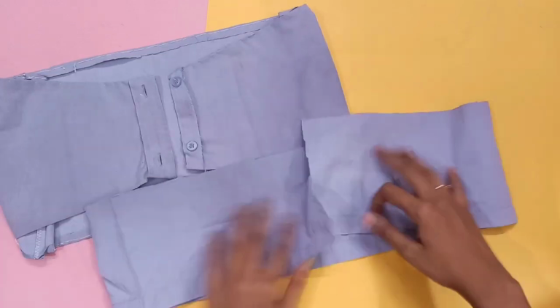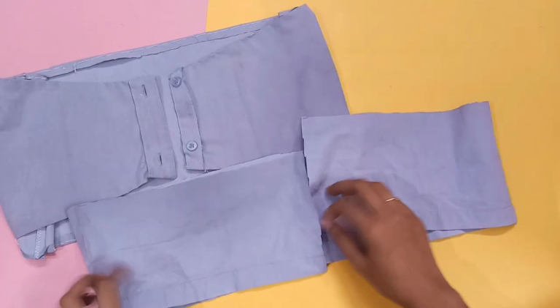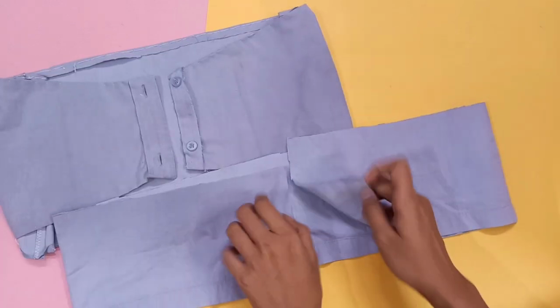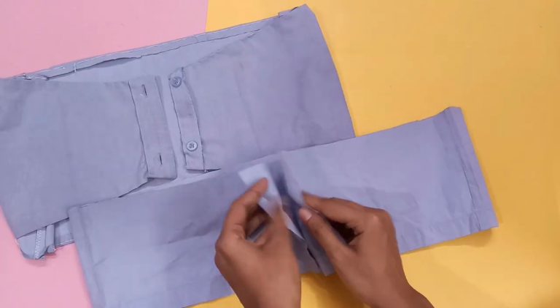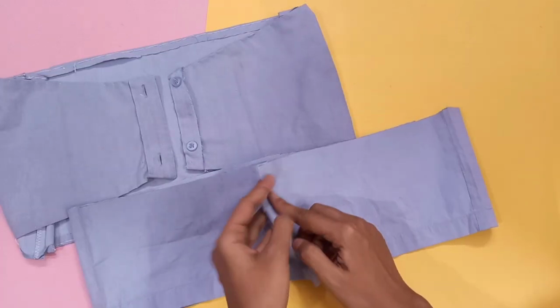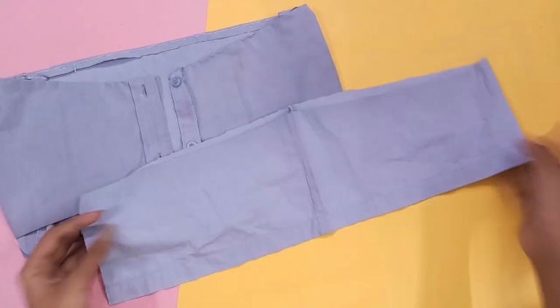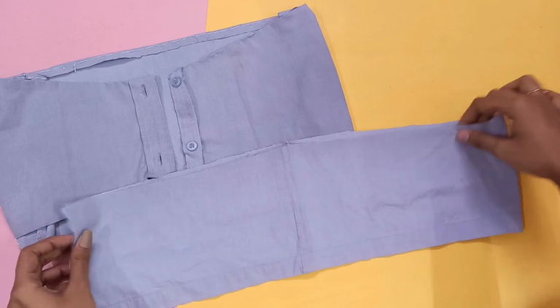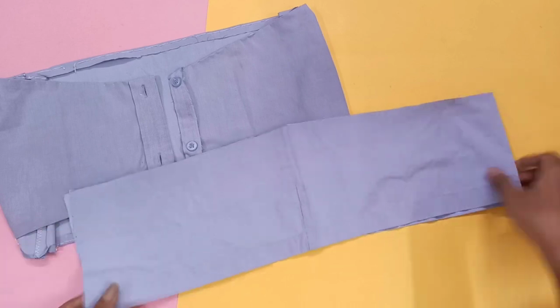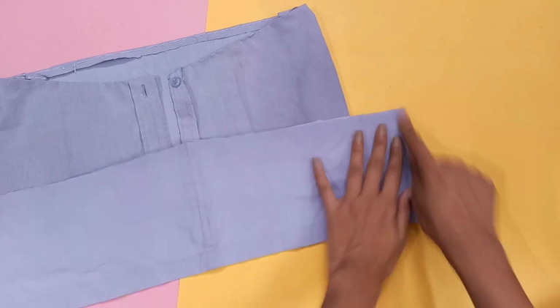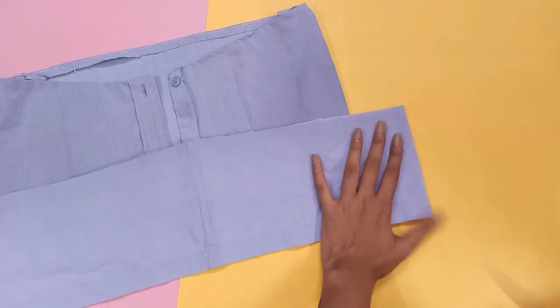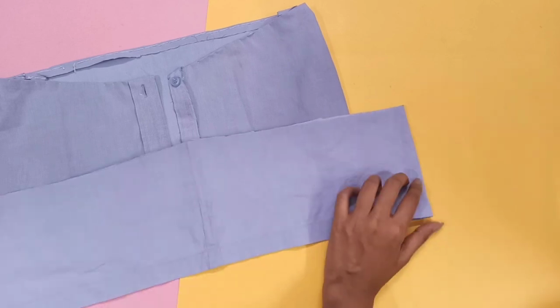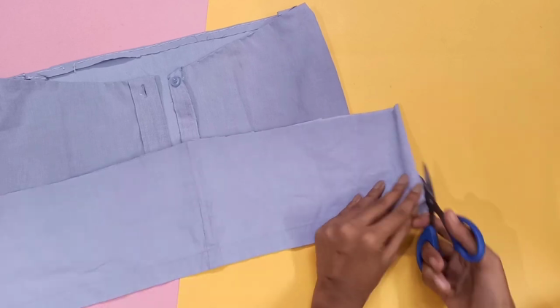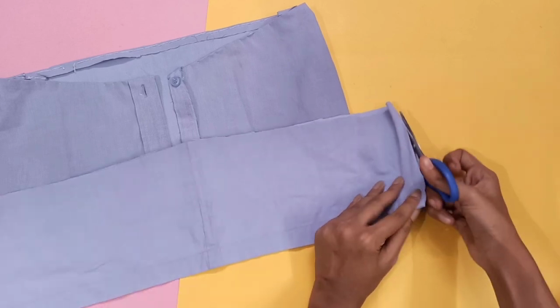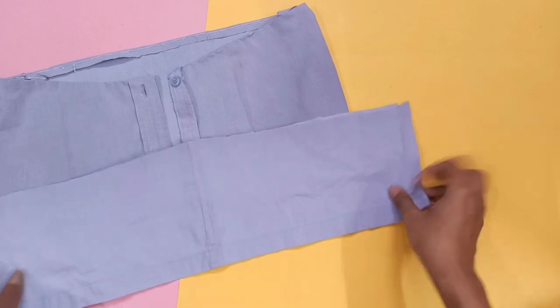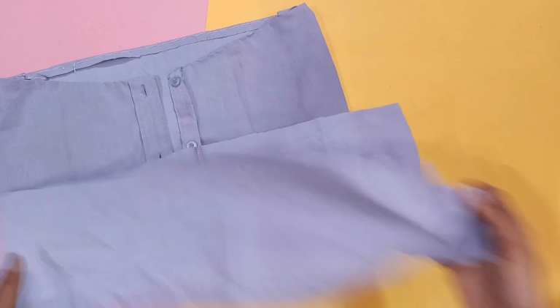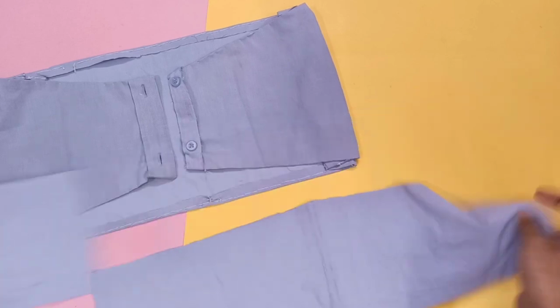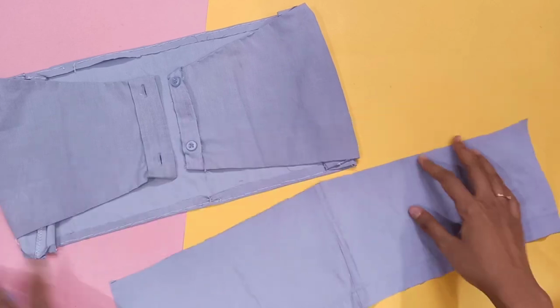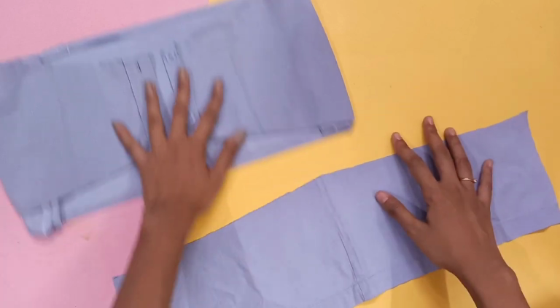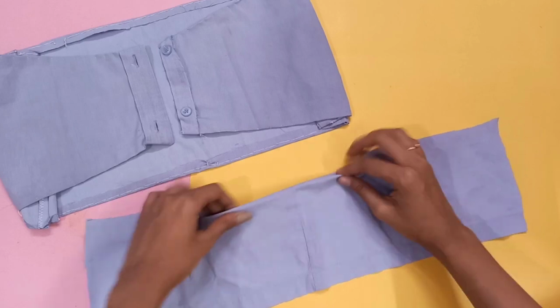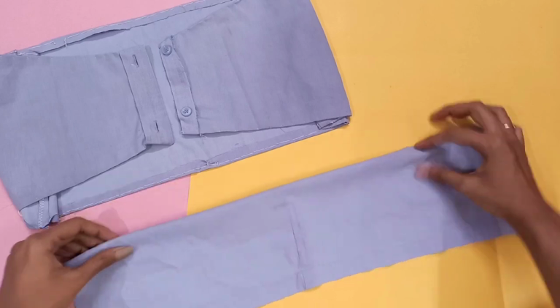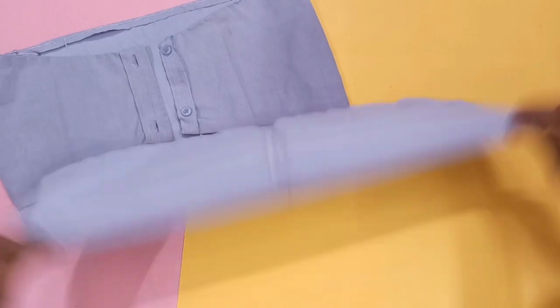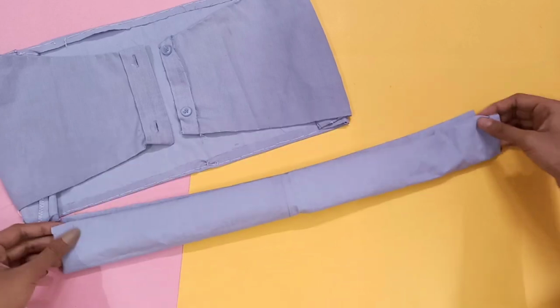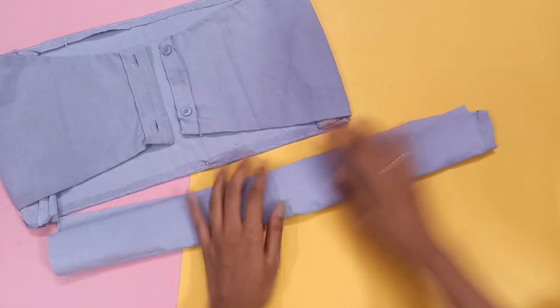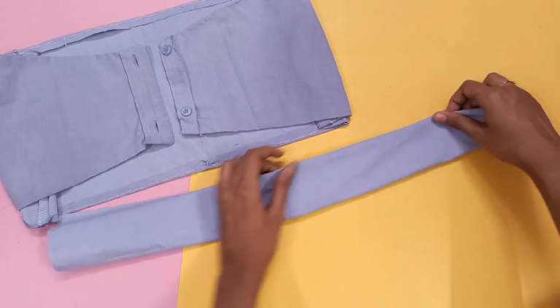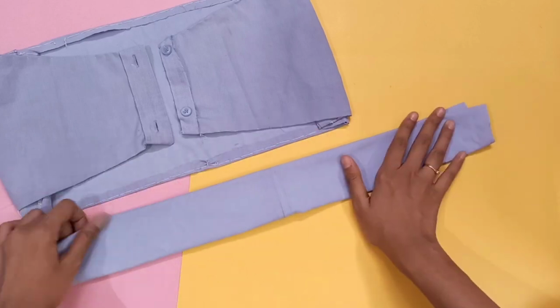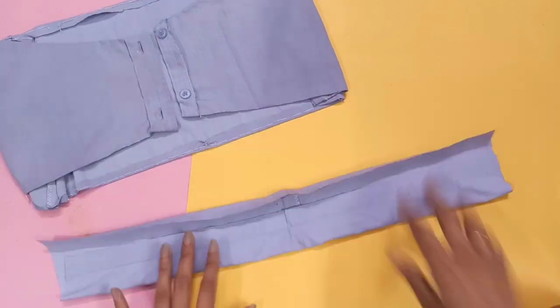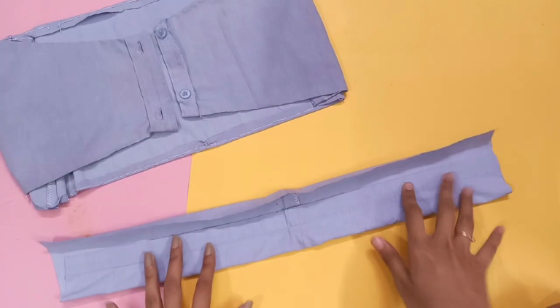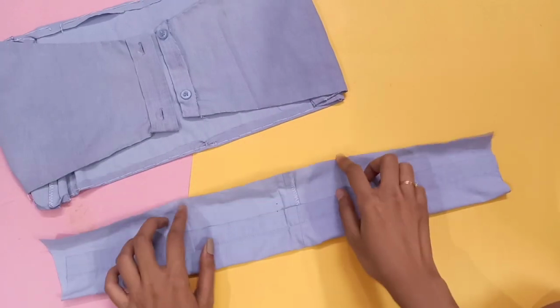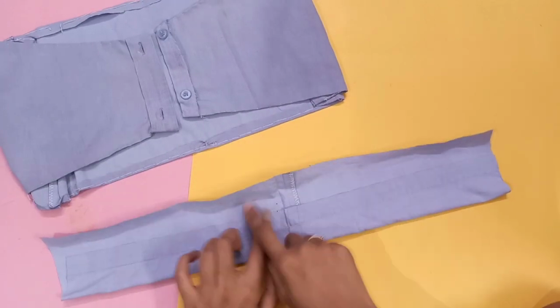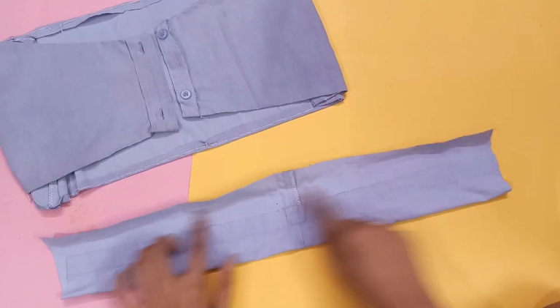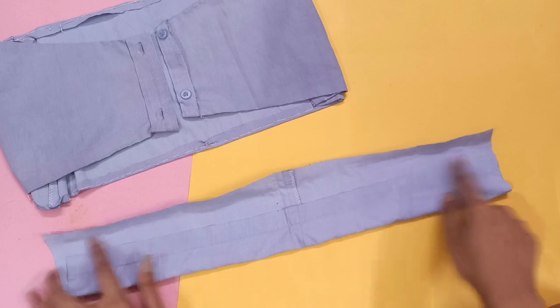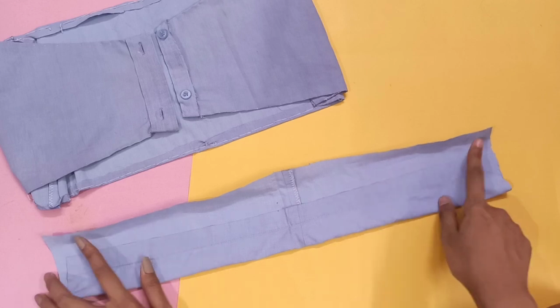Then take the bottom part of the shirt, fold it like this, and cut it into half. Then take one half and fold it just like this — now you can either stitch it or you can stick it with the help of fabric glue.